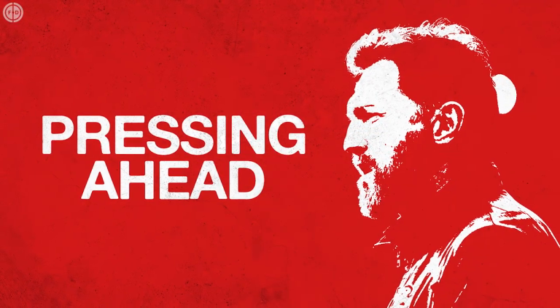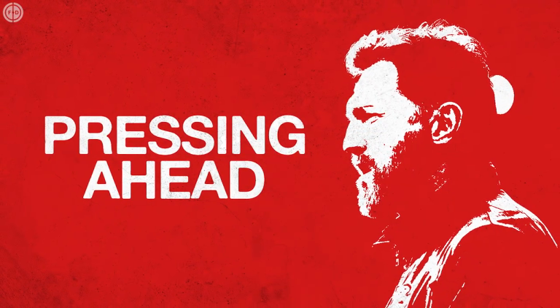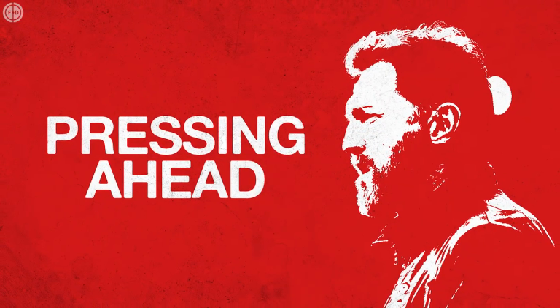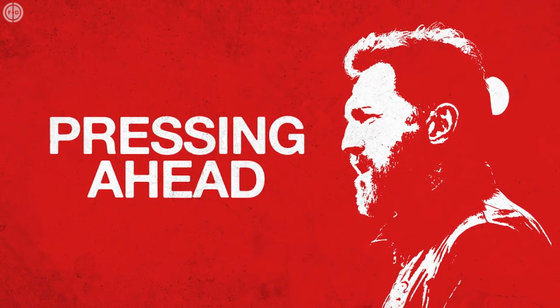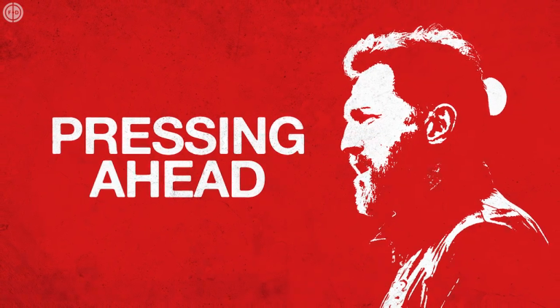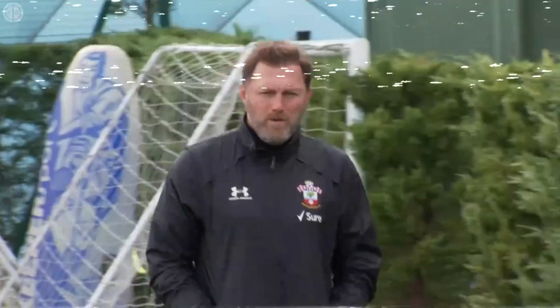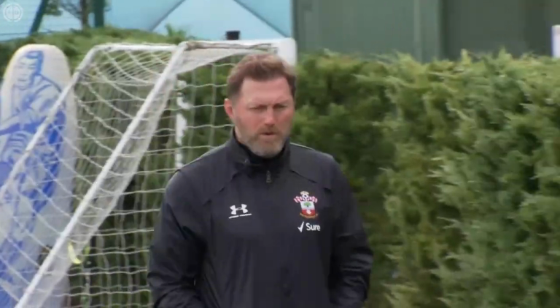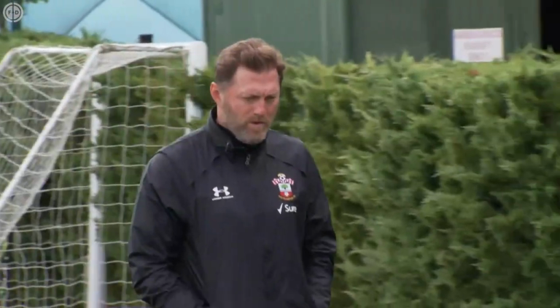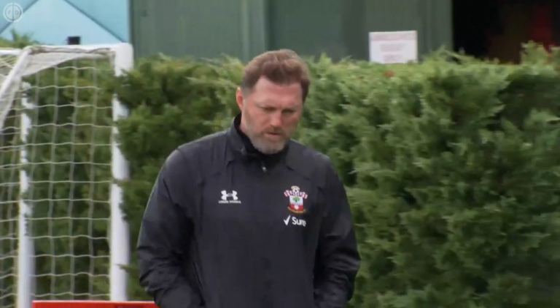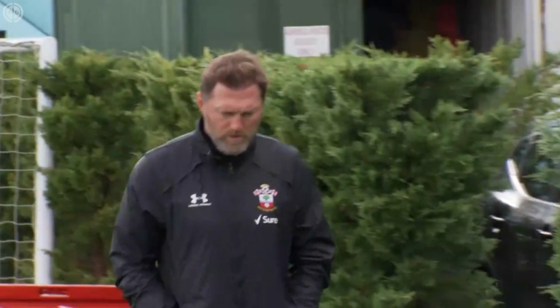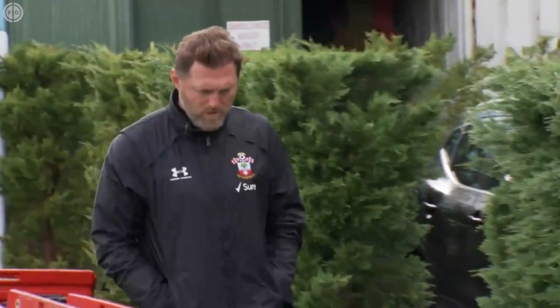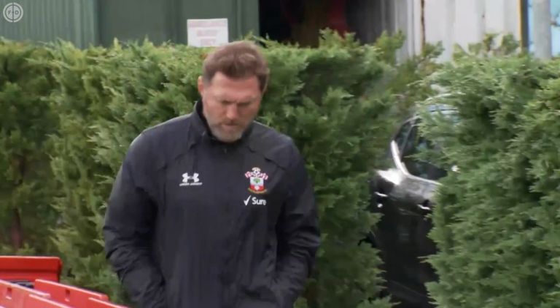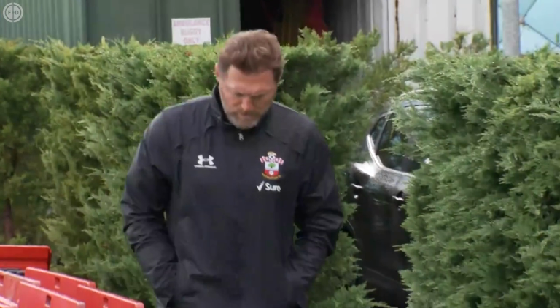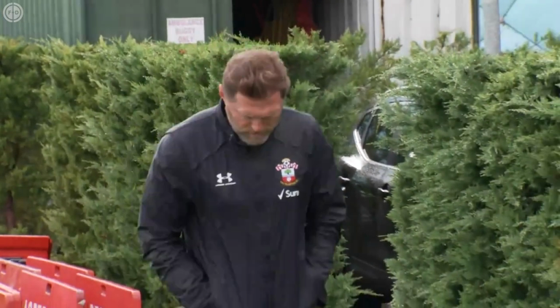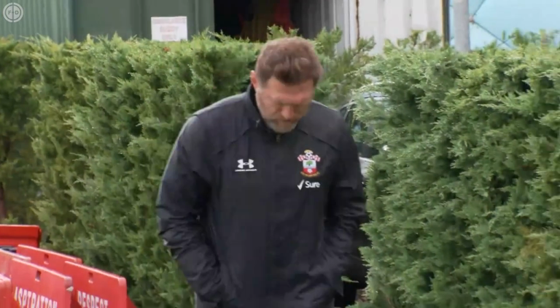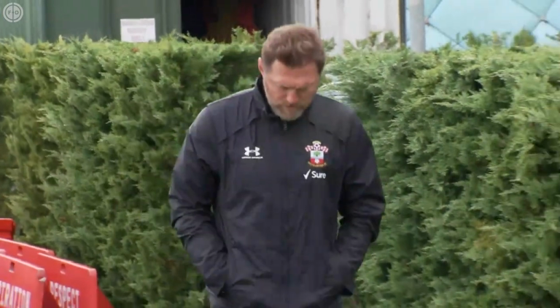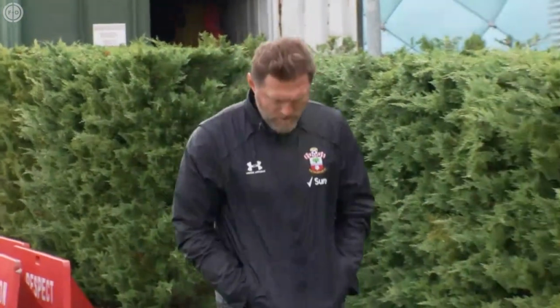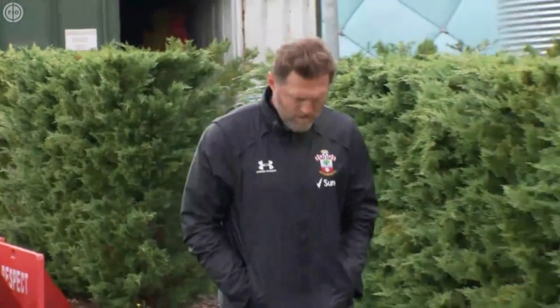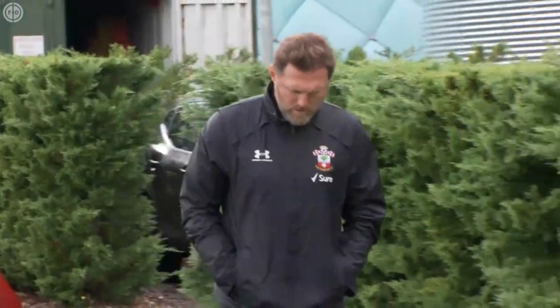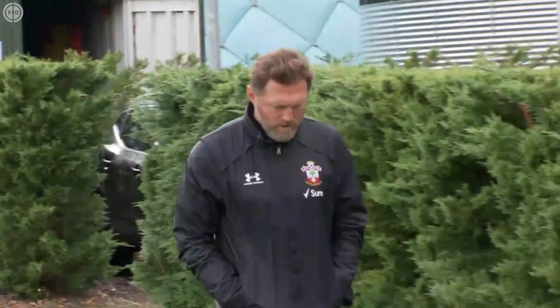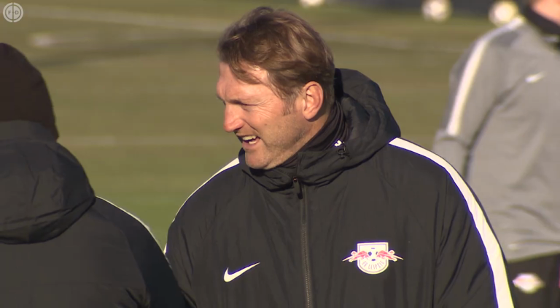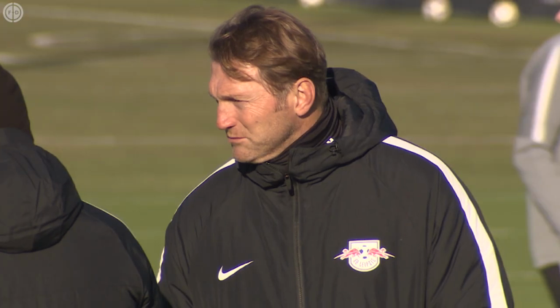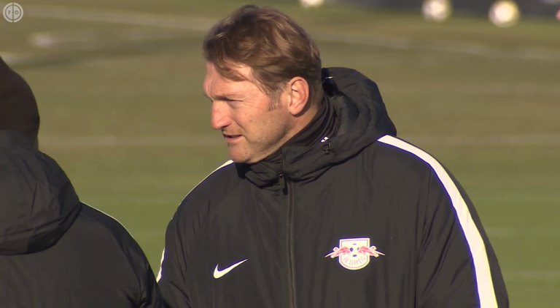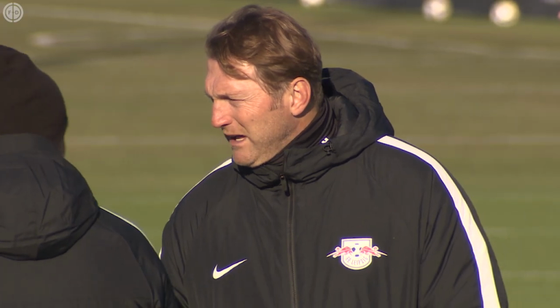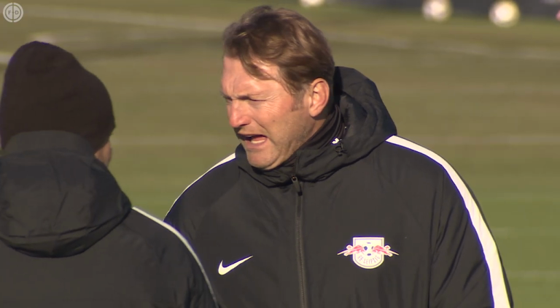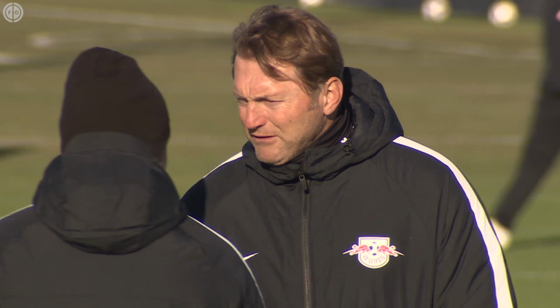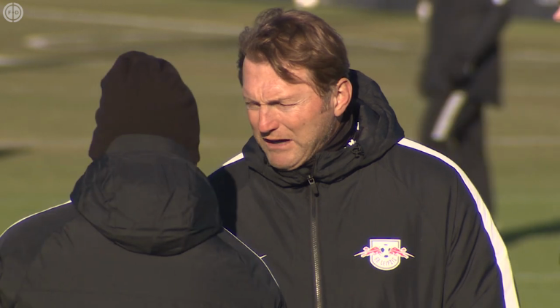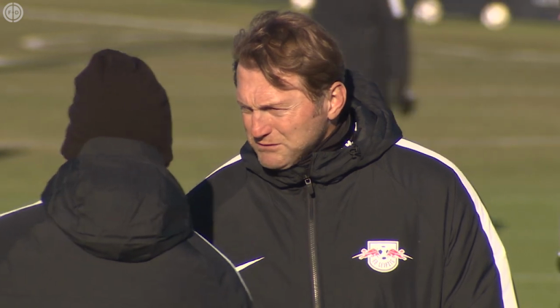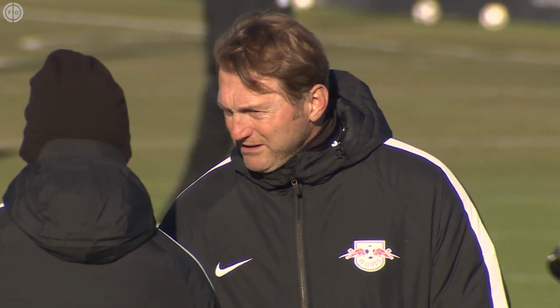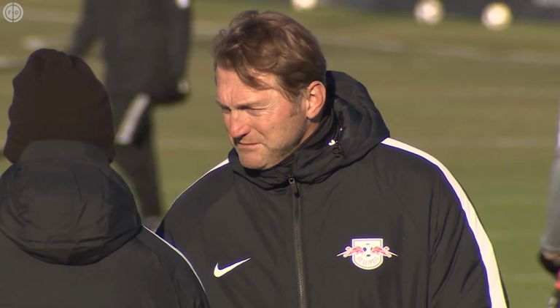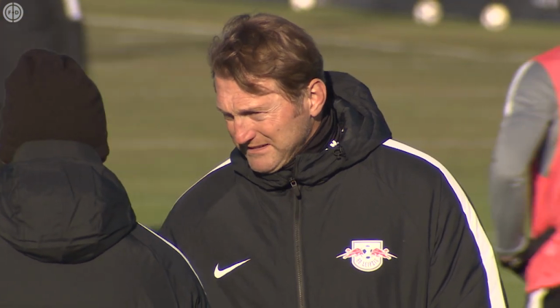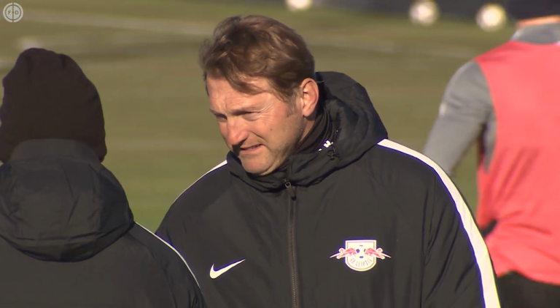If in doubt, it's best to go back to what you know, and for Ralf Hasenhüttl, the Leicester result was a wake-up call, prompting him to drop an experimental three-at-the-back system and switch to the 4-2-2-2 he used at RB Leipzig and Ingolstadt.